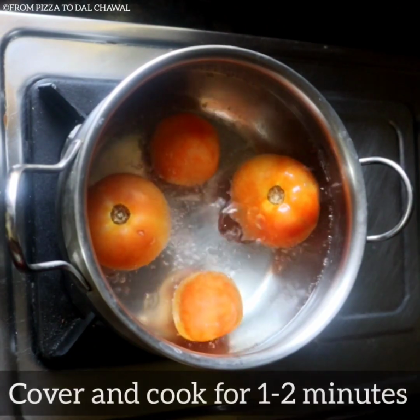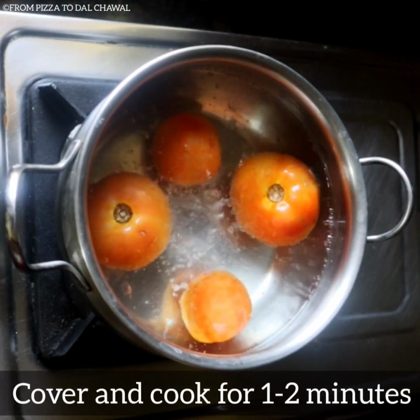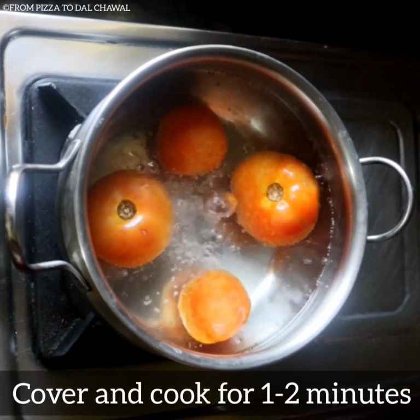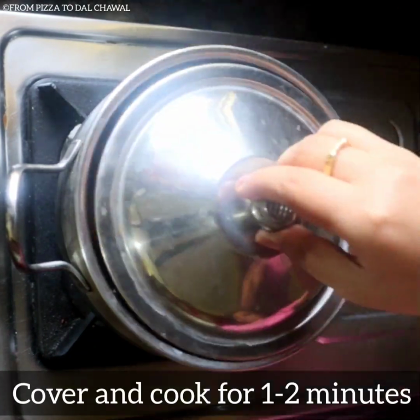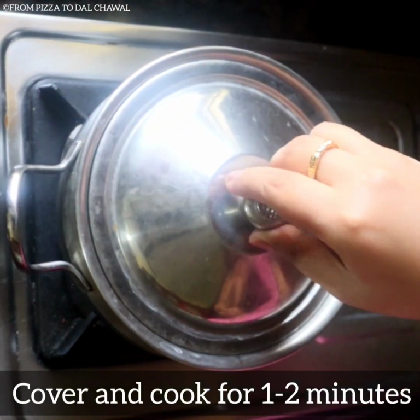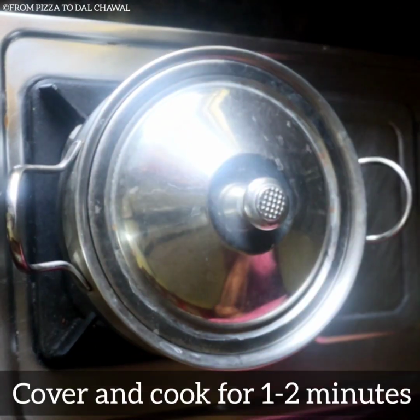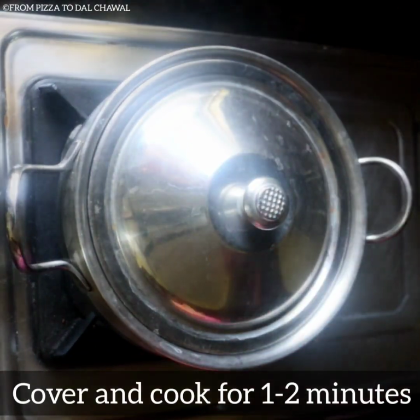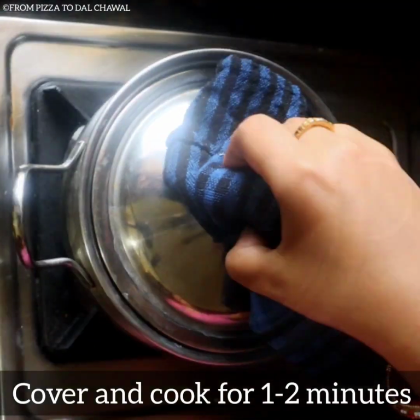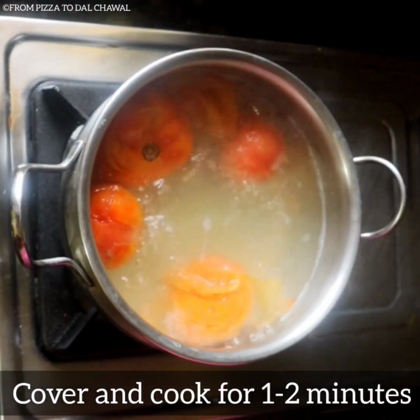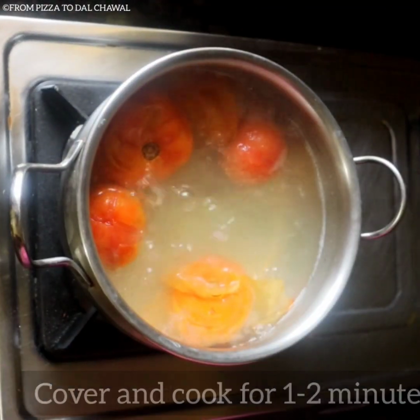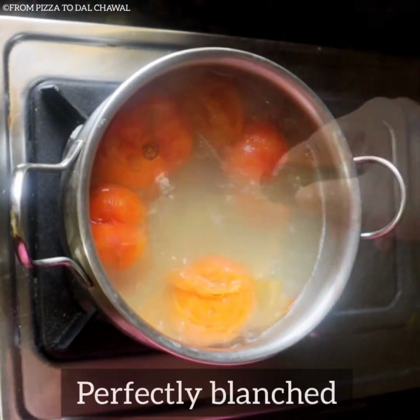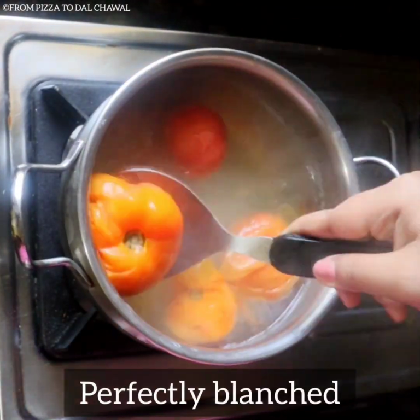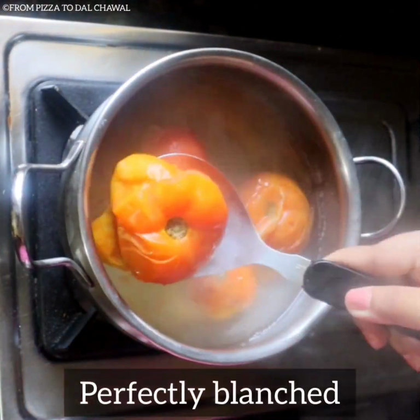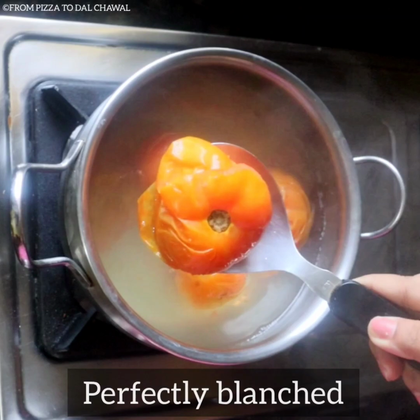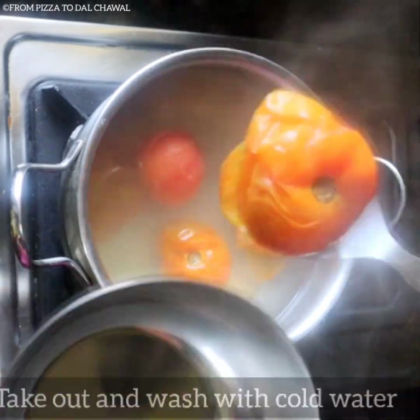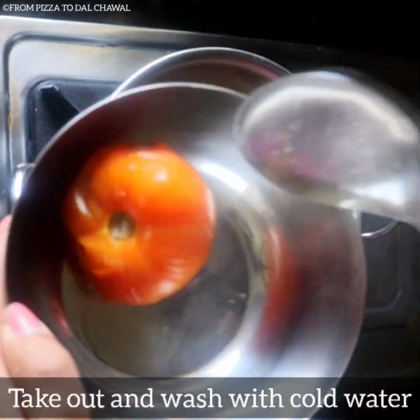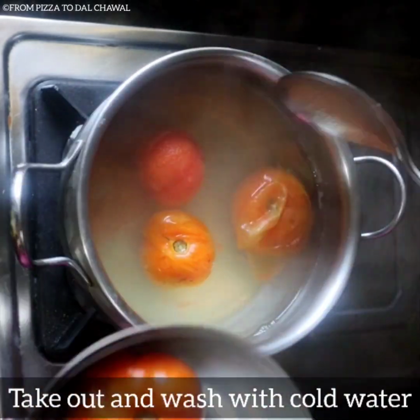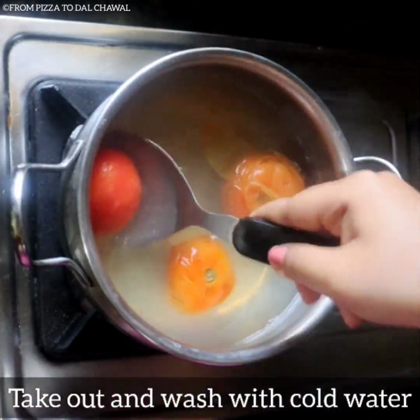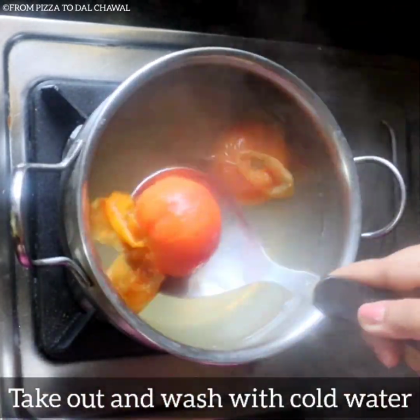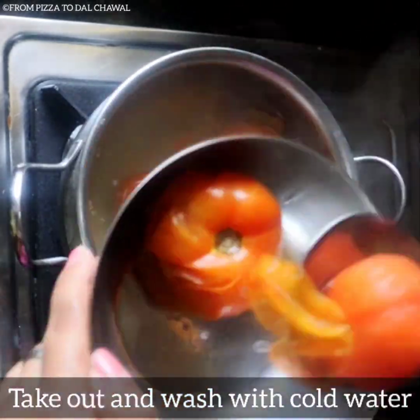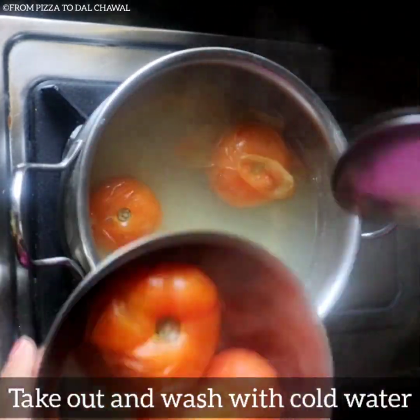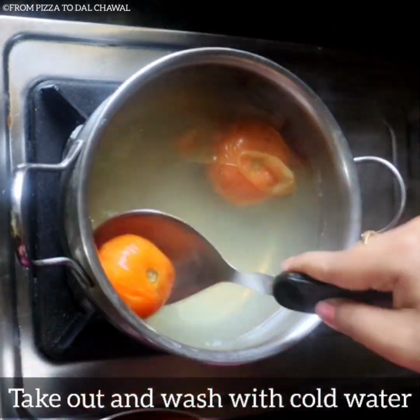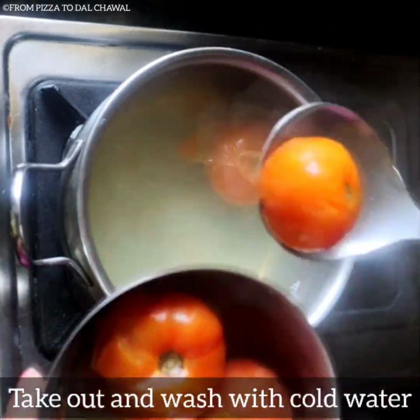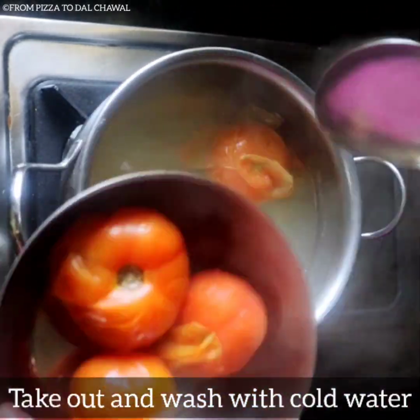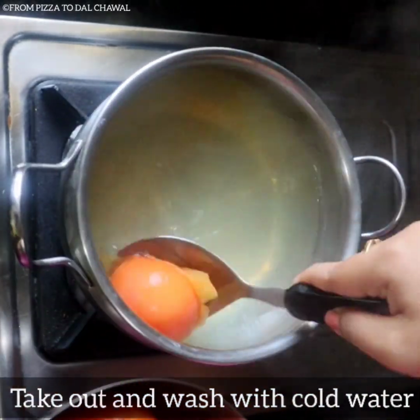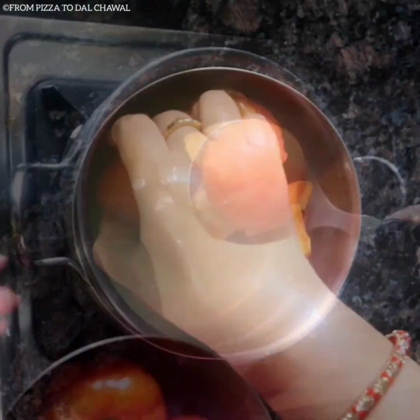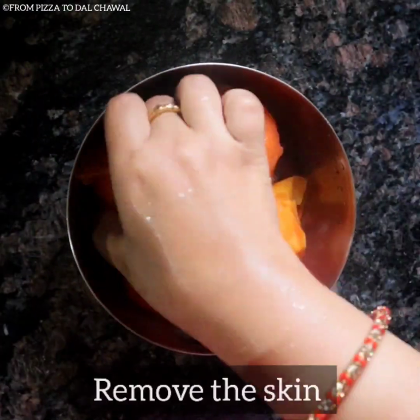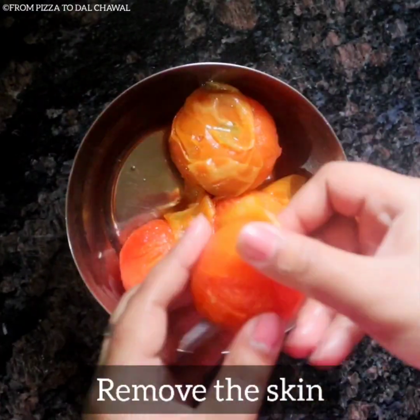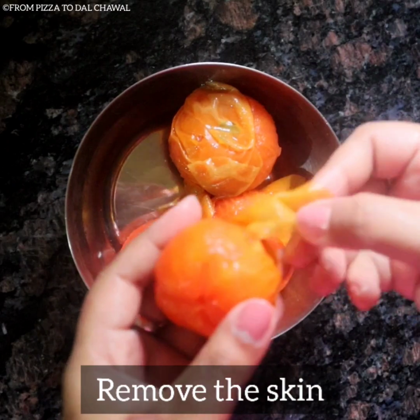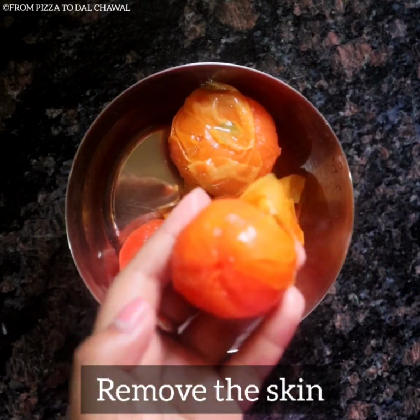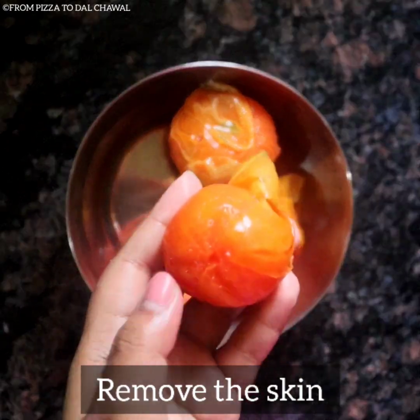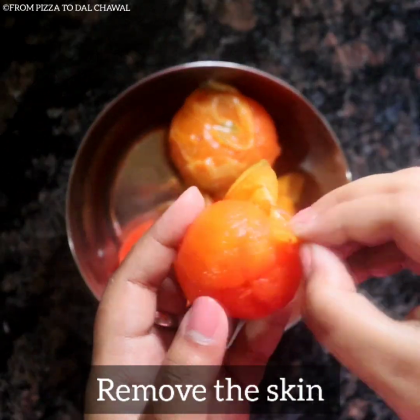Cover and let them cook for one to two minutes. Our tomatoes are perfectly blanched now. Take them out and wash with cold water, then remove the skin.